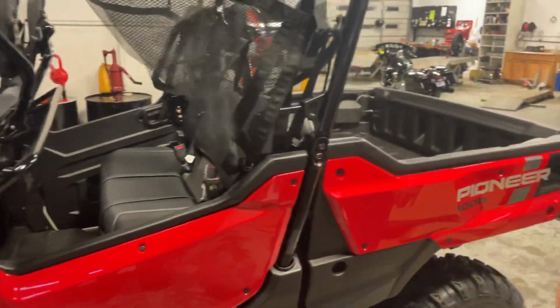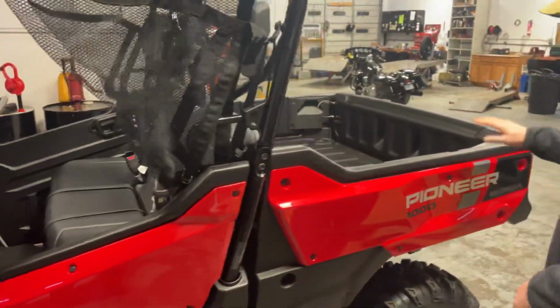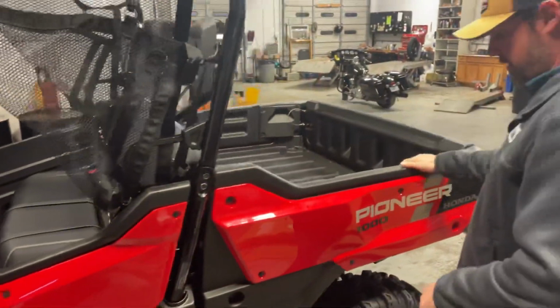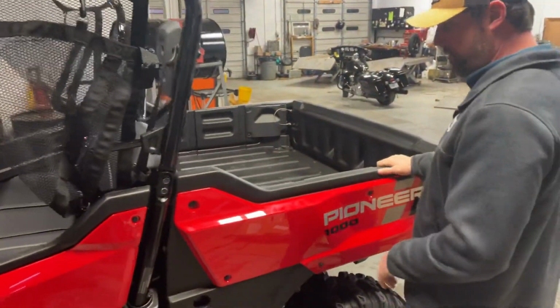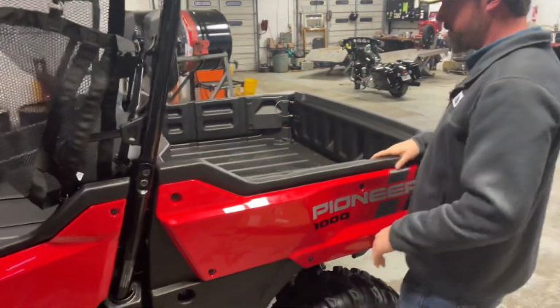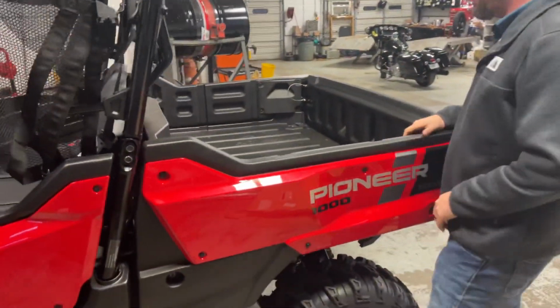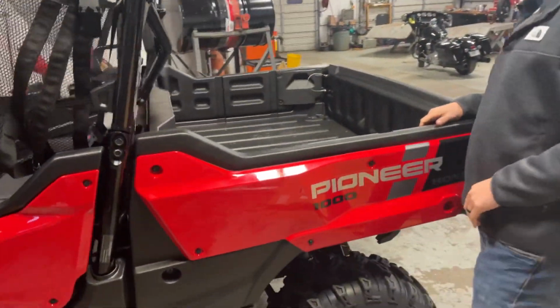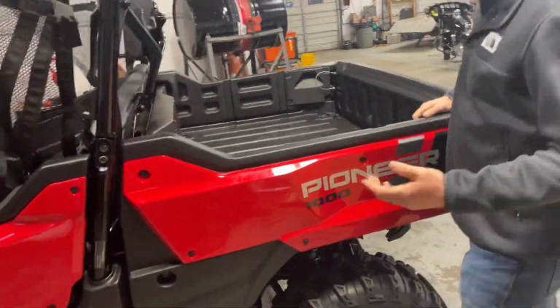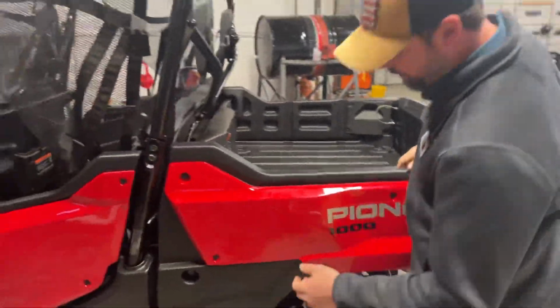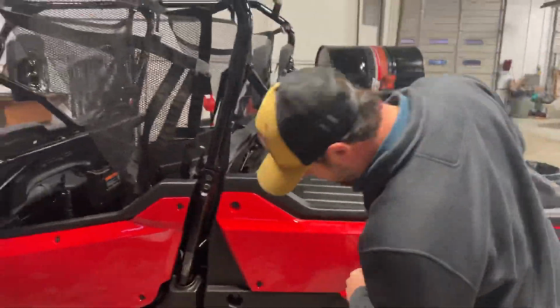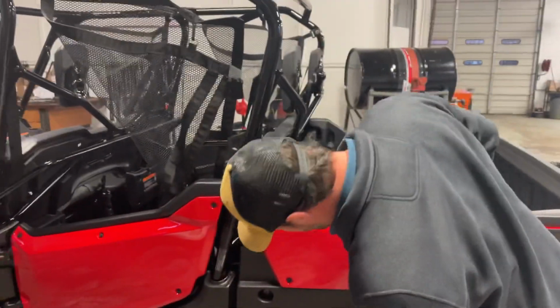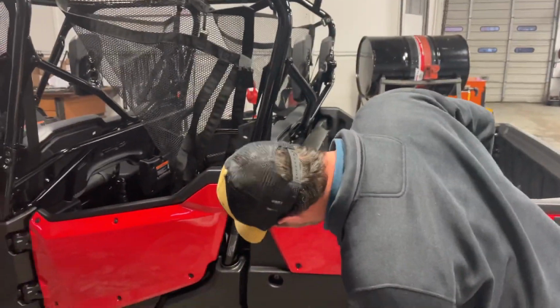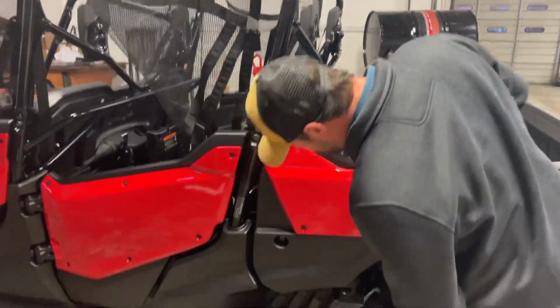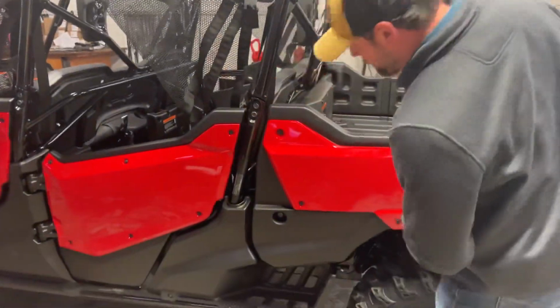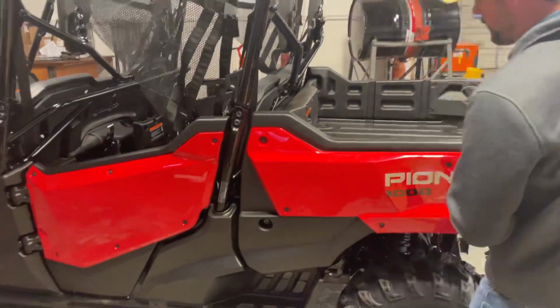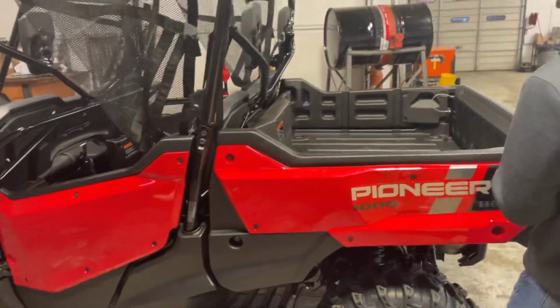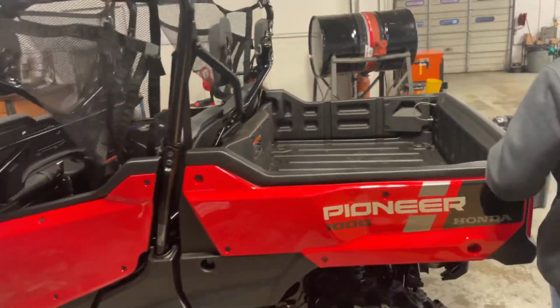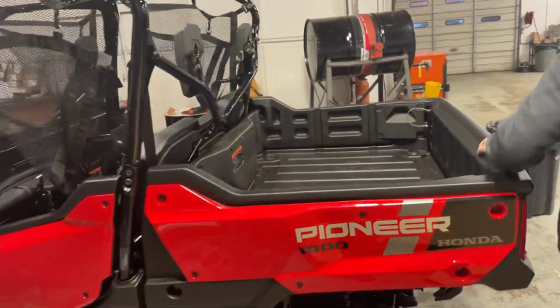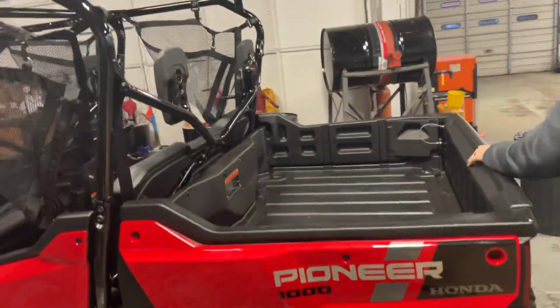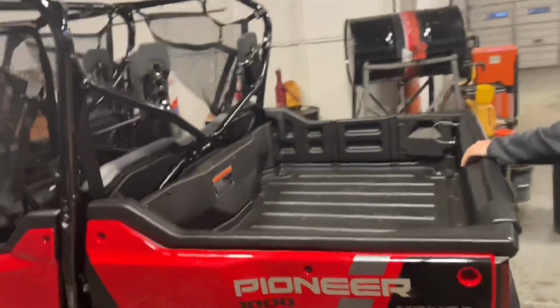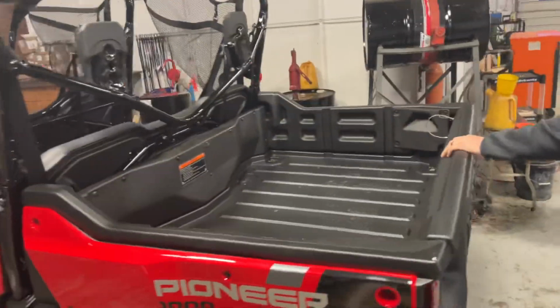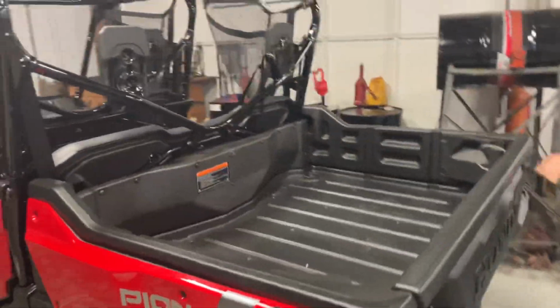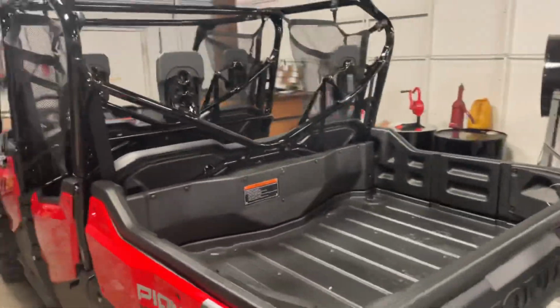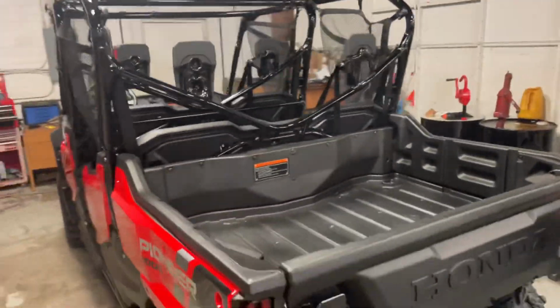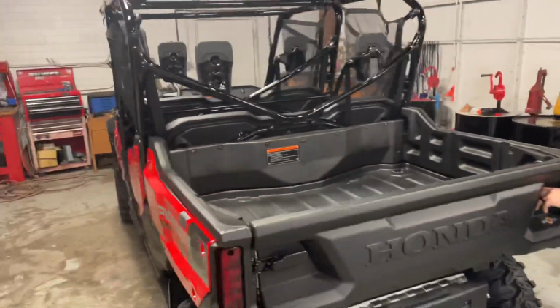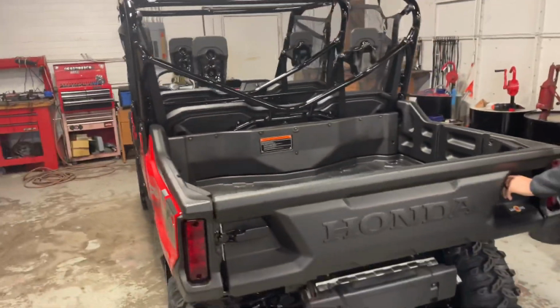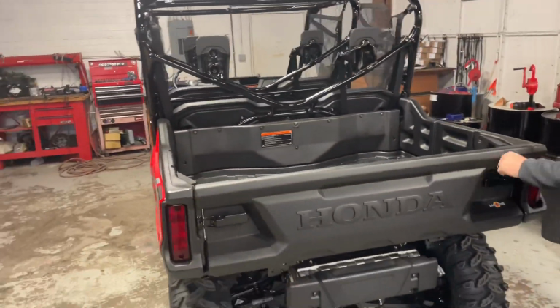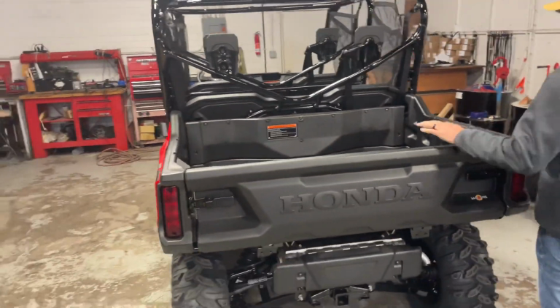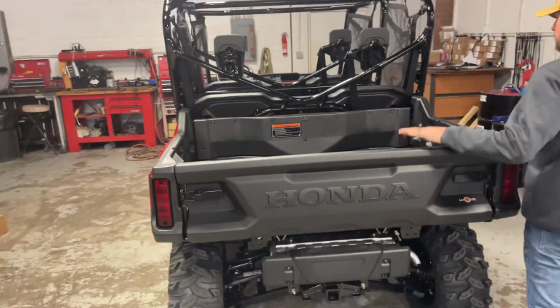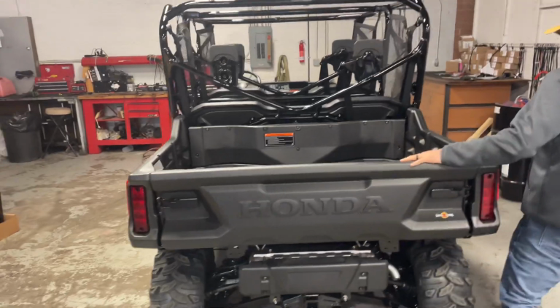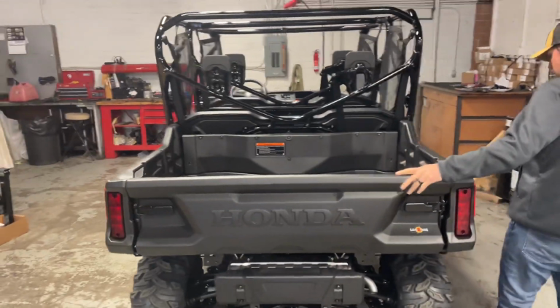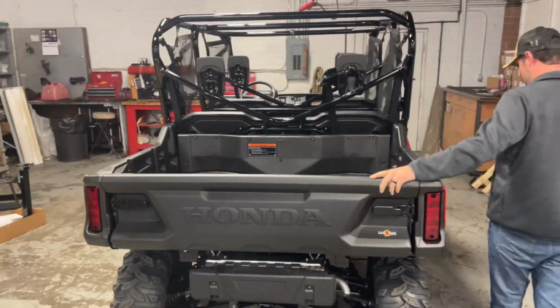As you can see, you've got your regular dump bed, all that kind of stuff — pretty usual stuff here for the Pioneer. Nice tailgate here as well.